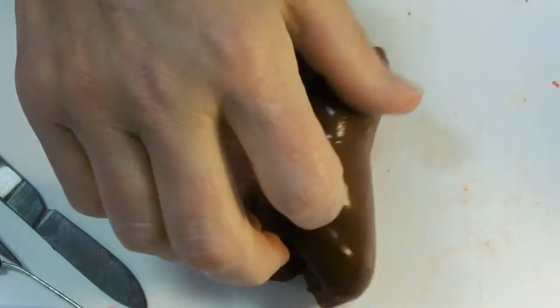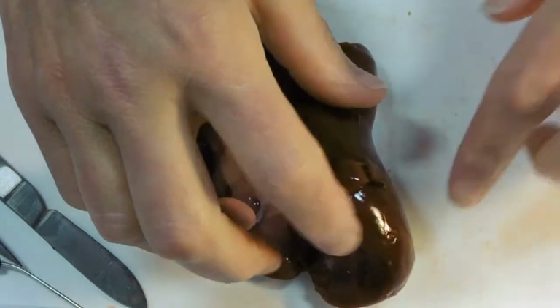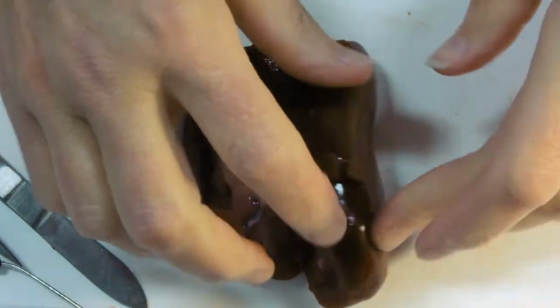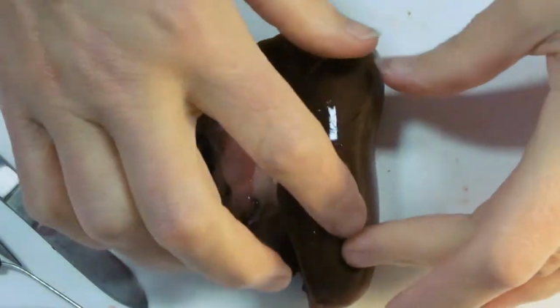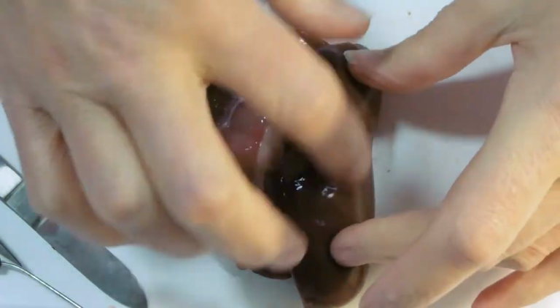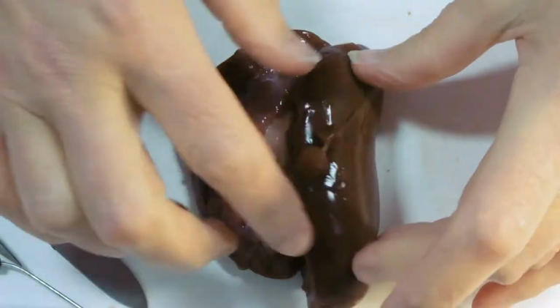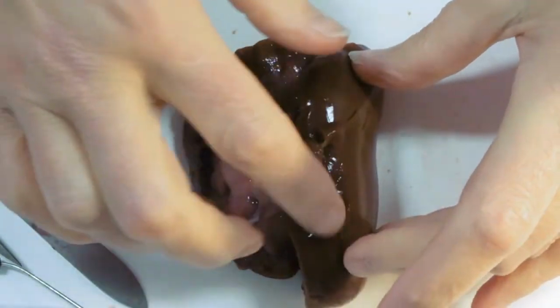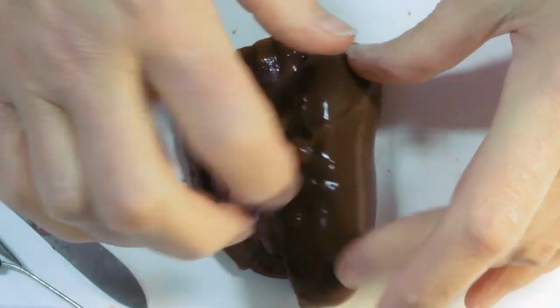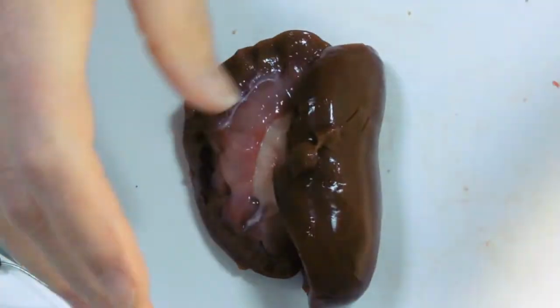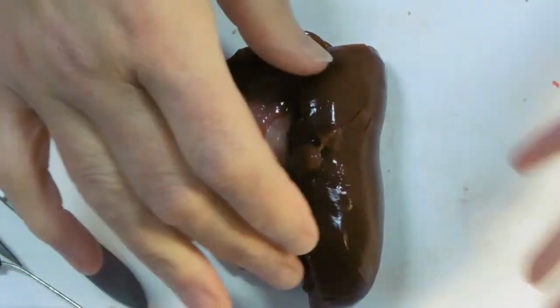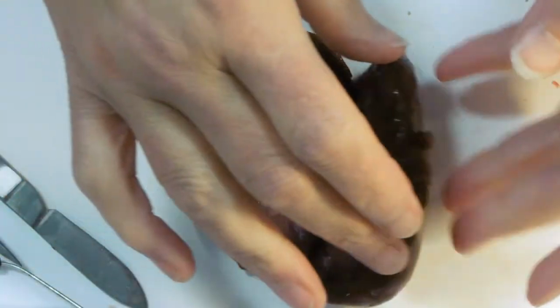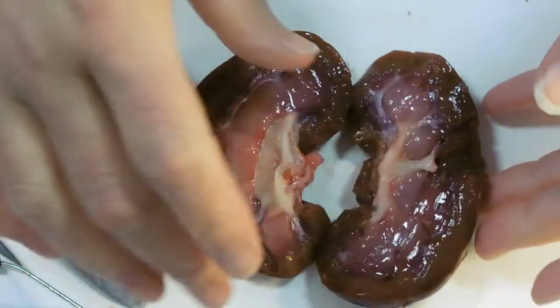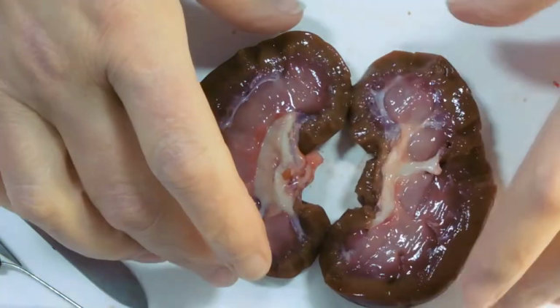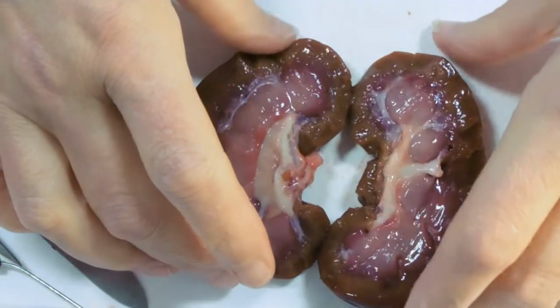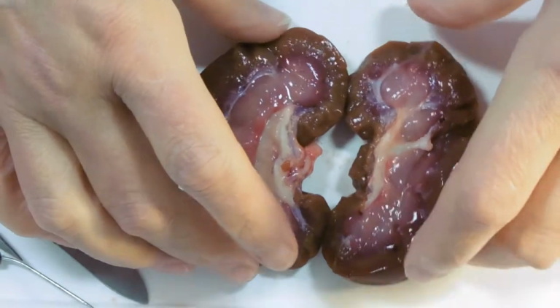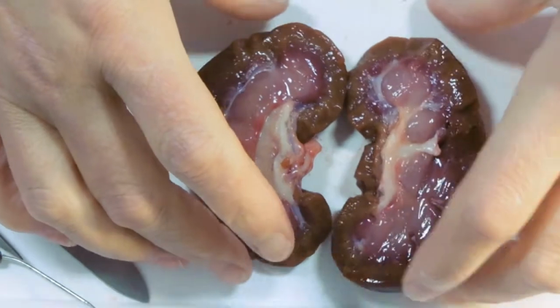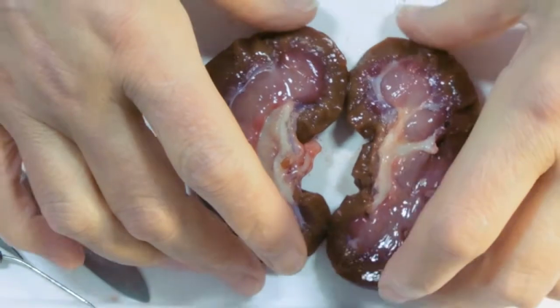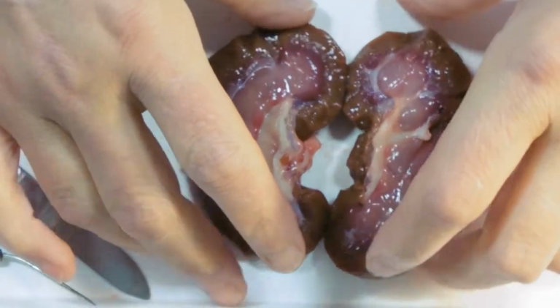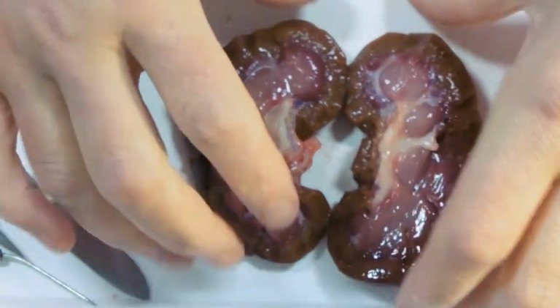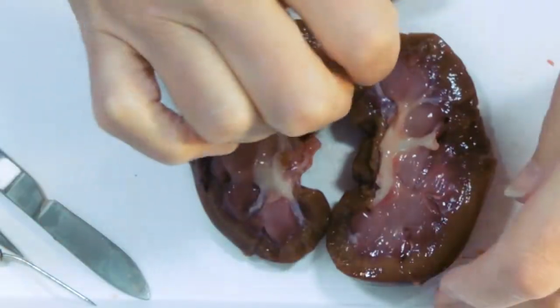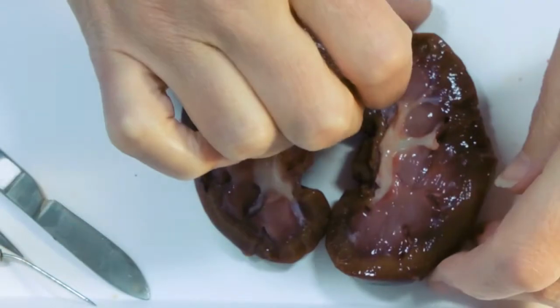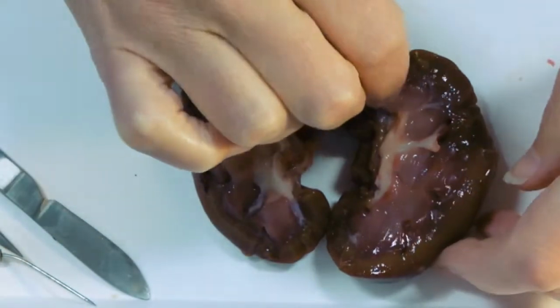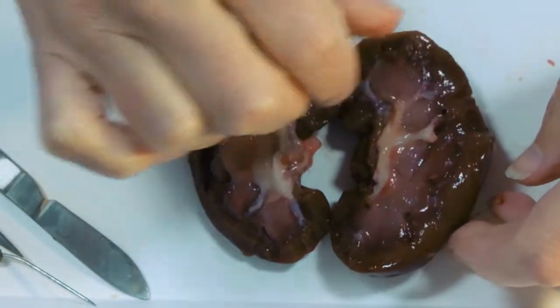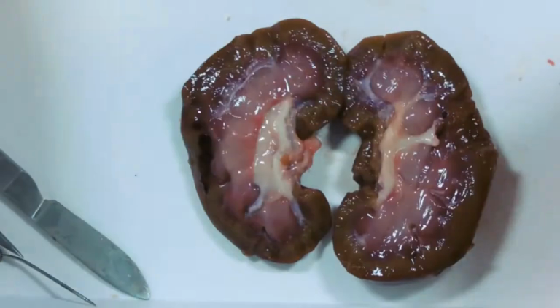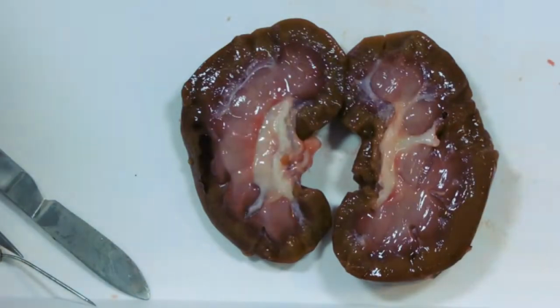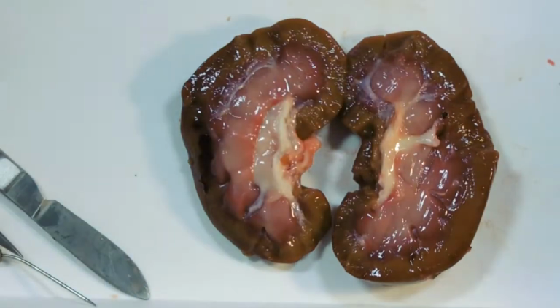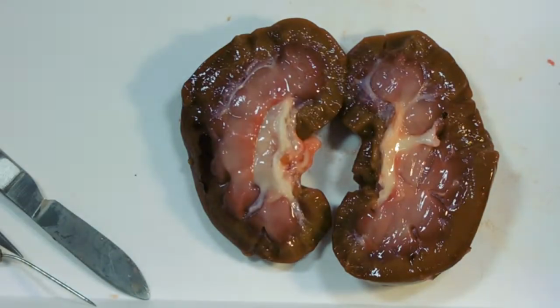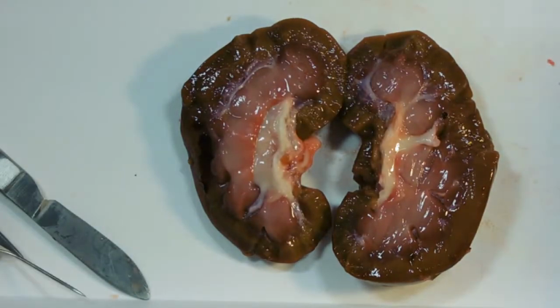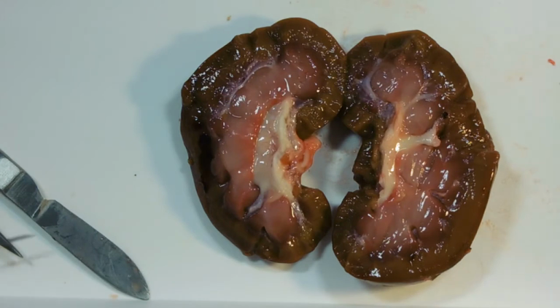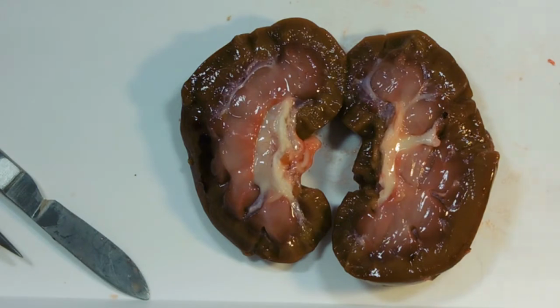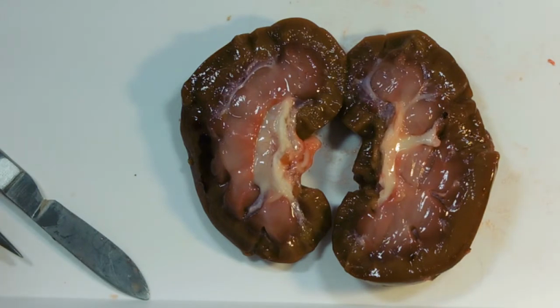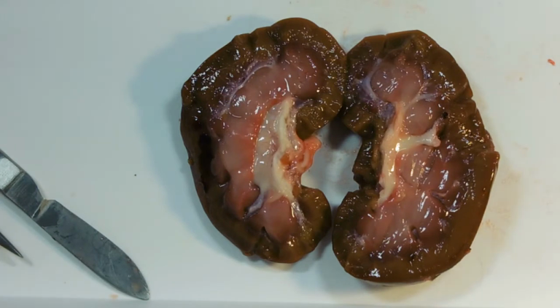The kidney is surrounded by a little kidney capsule — it's very smooth, just like the outside of the lungs and the outside of the heart will be.